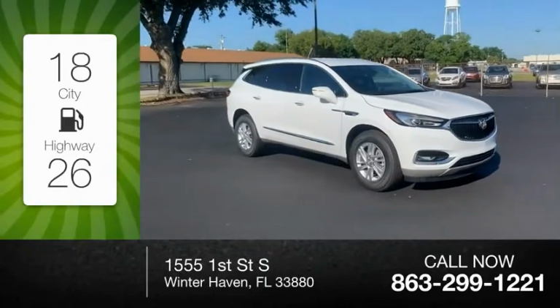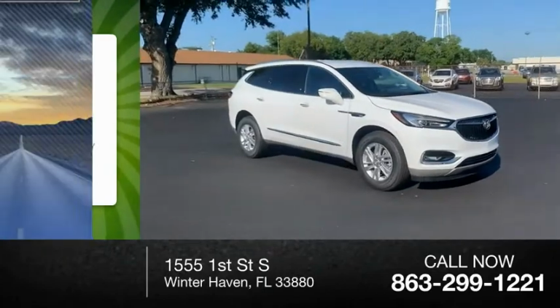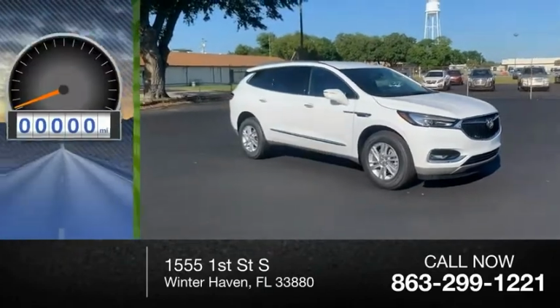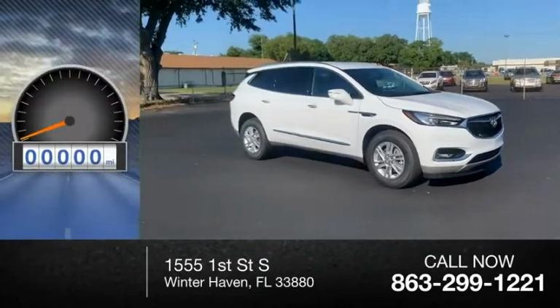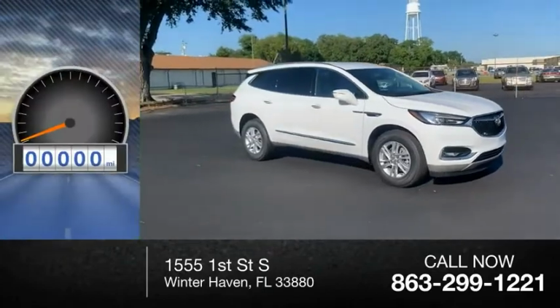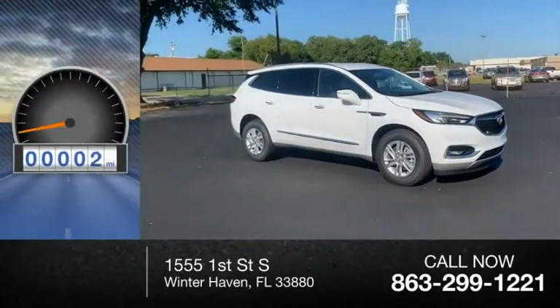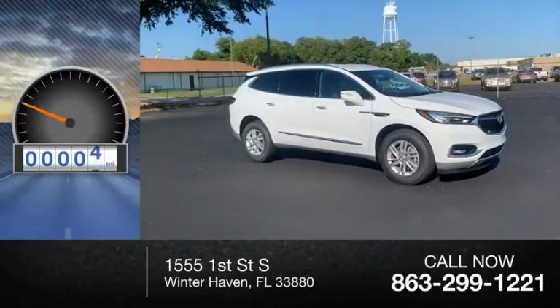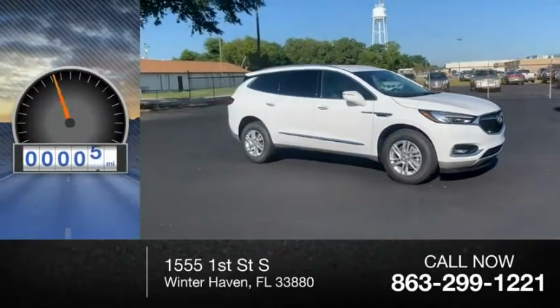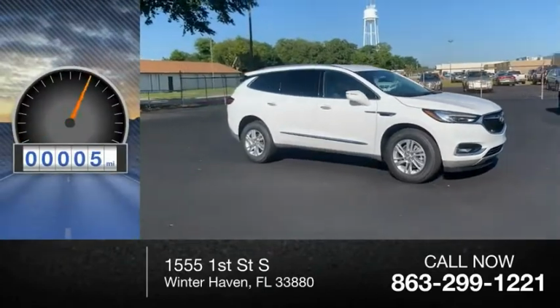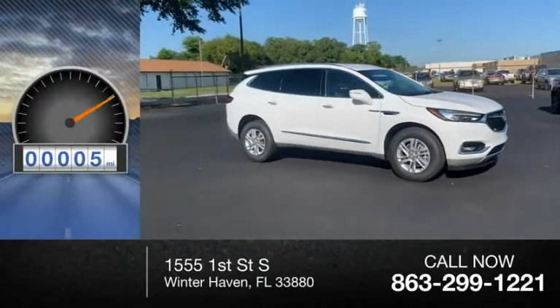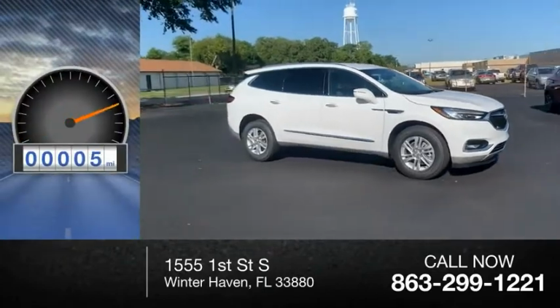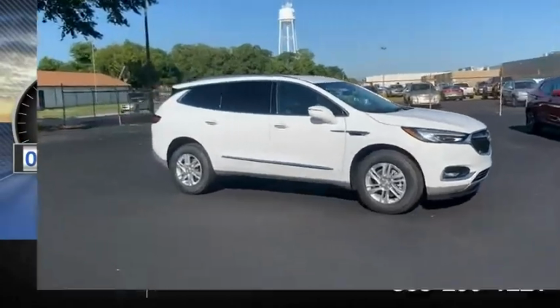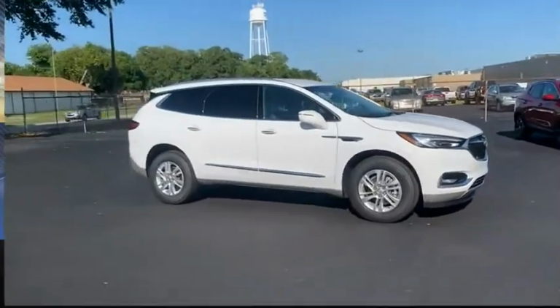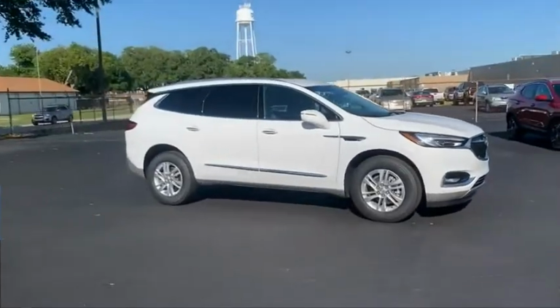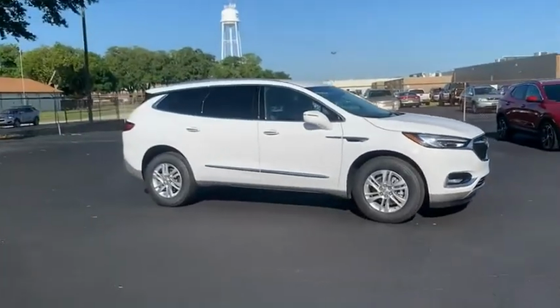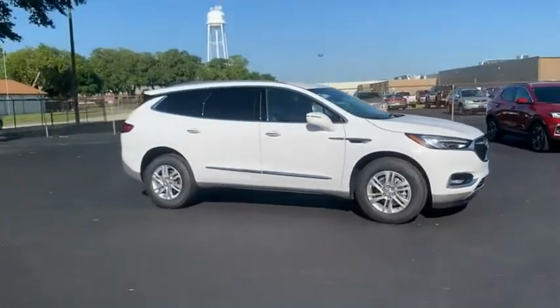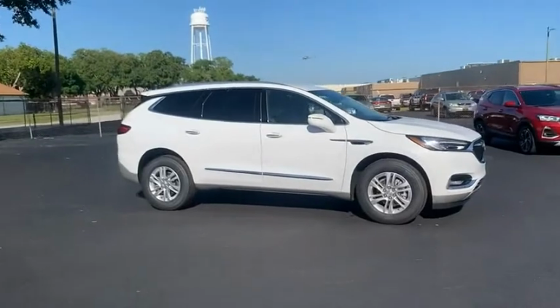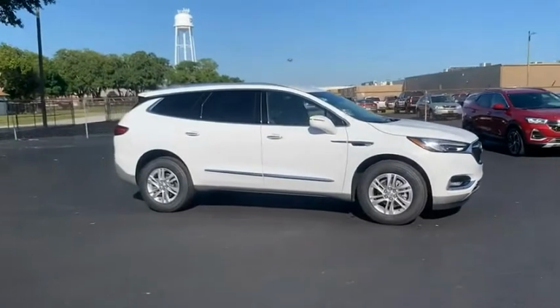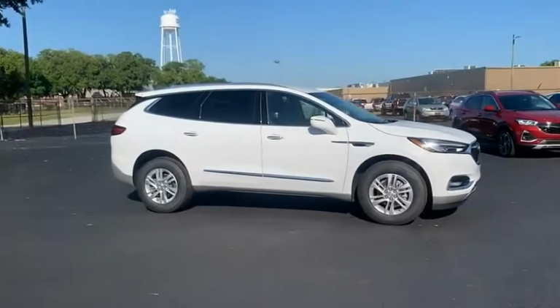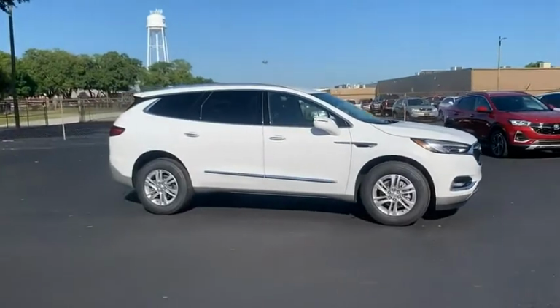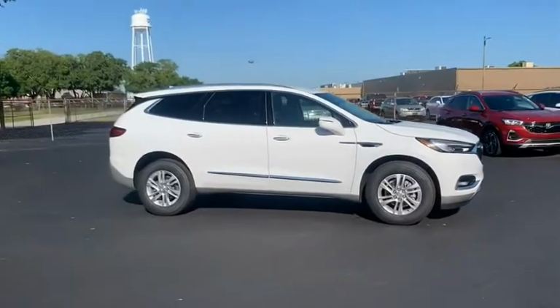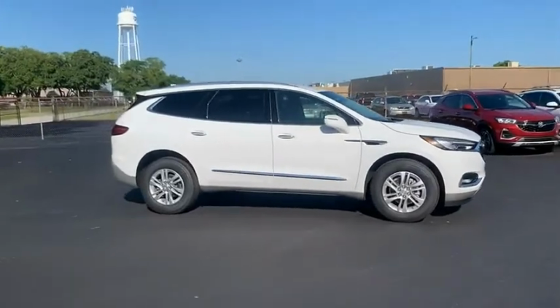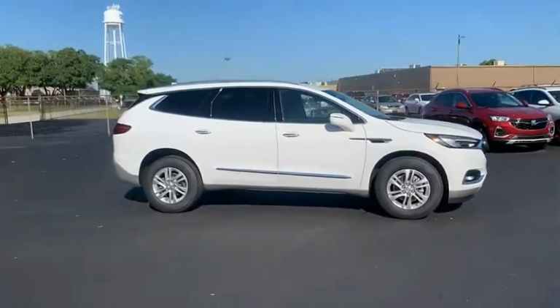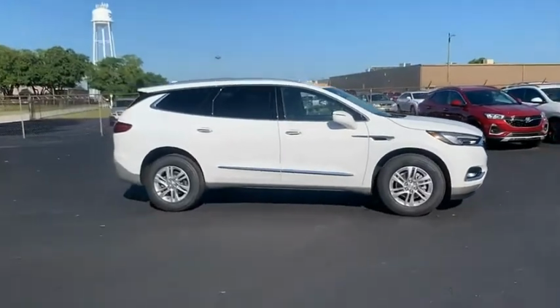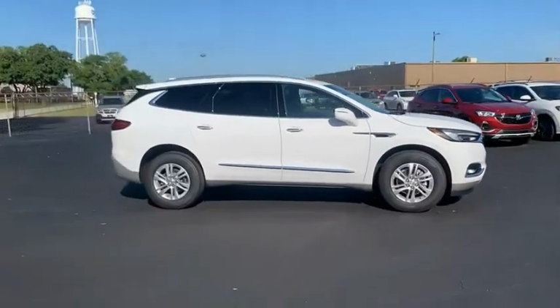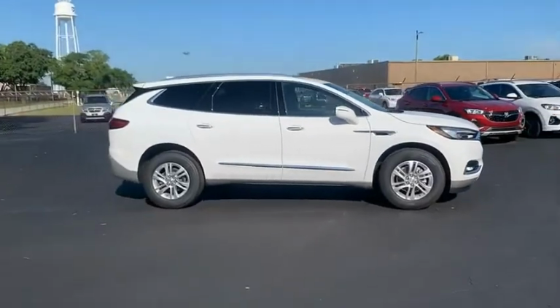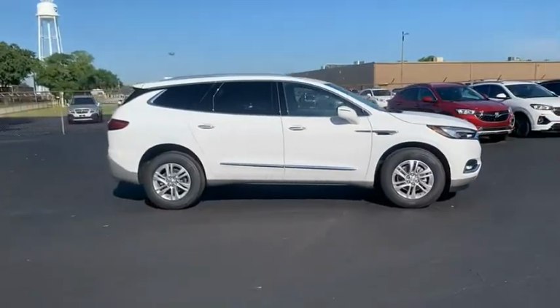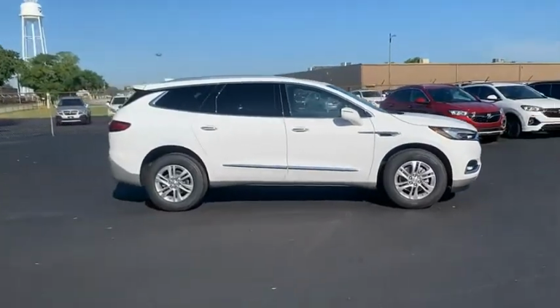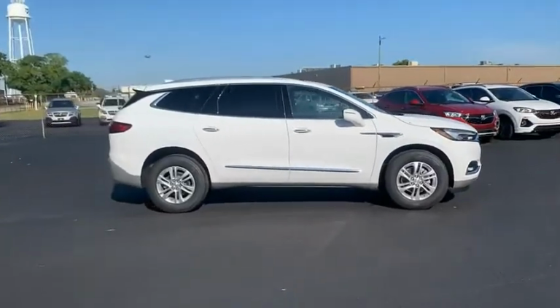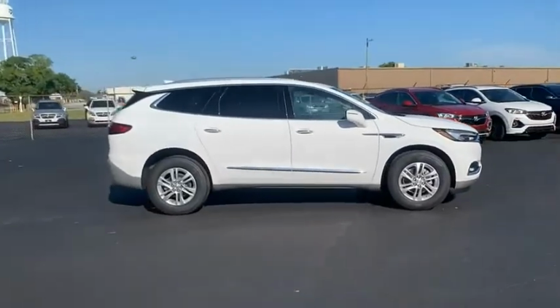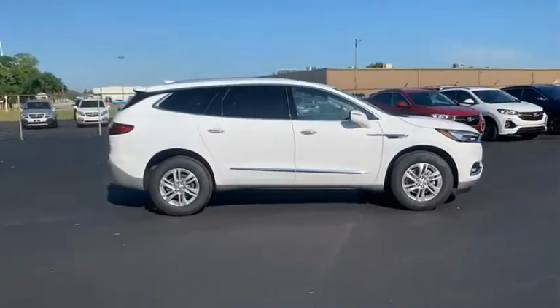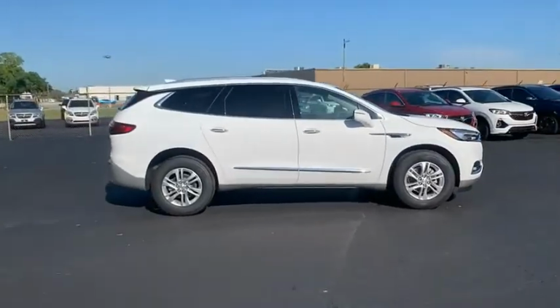This vehicle has less than 100 miles. The Enclave offers three rows of seats standard, with seating for up to eight passengers.